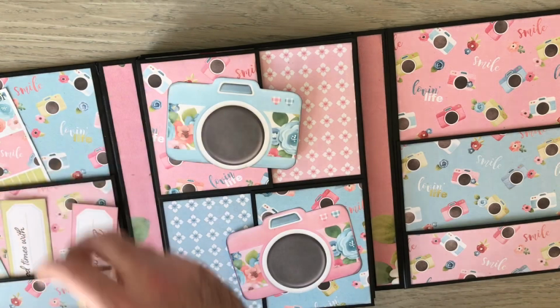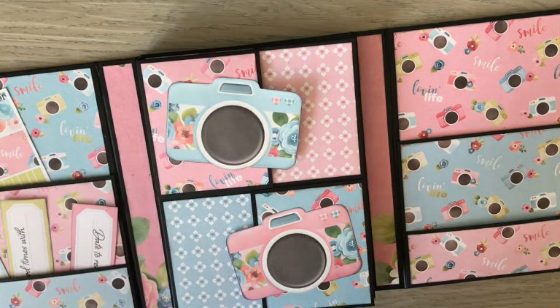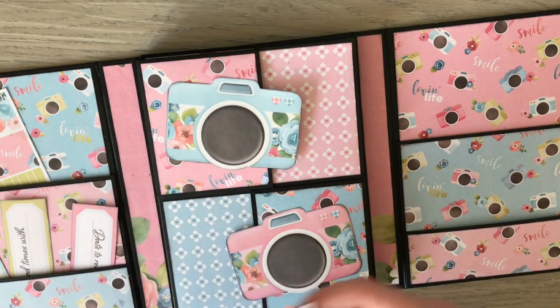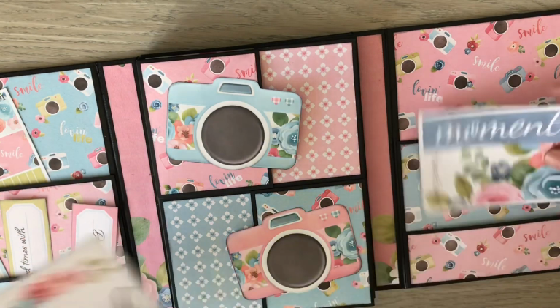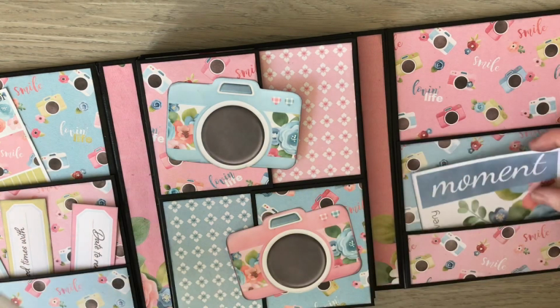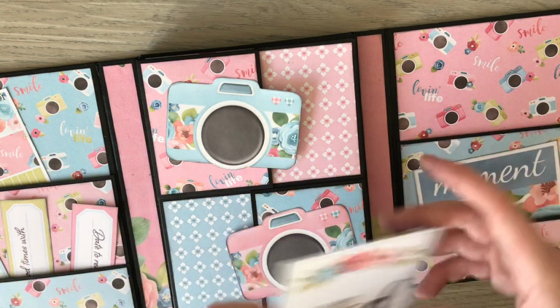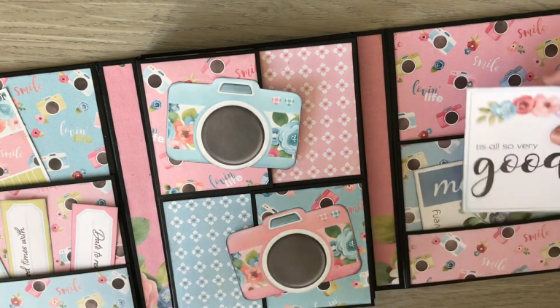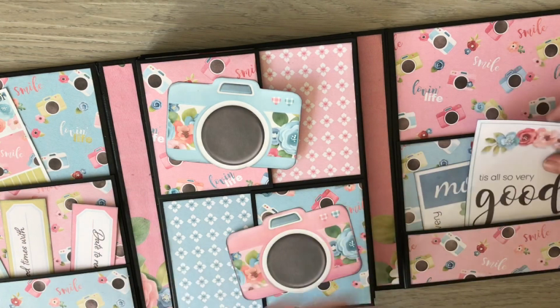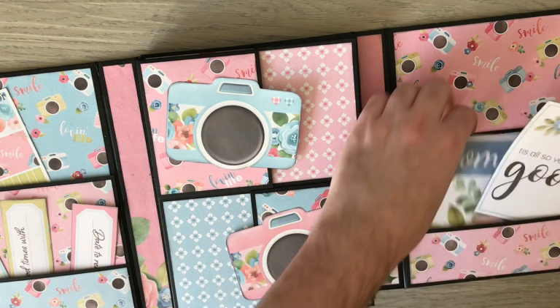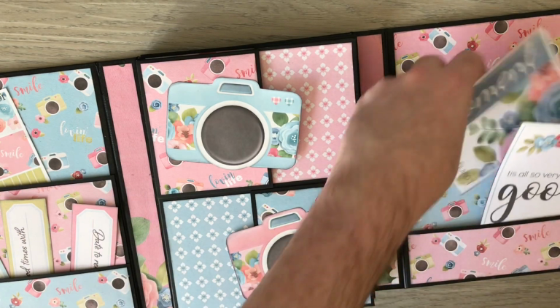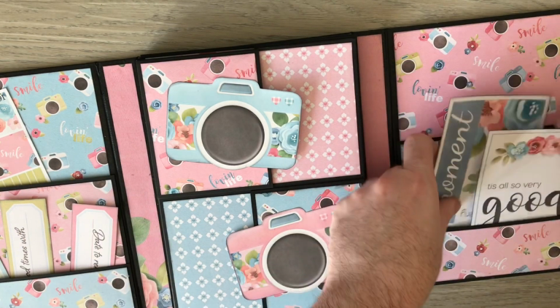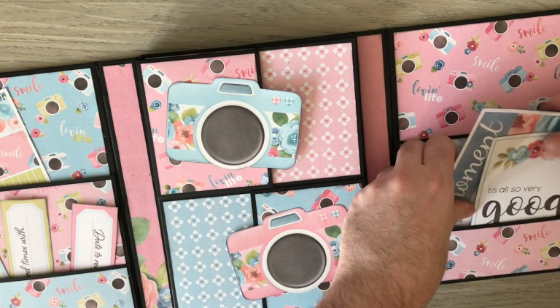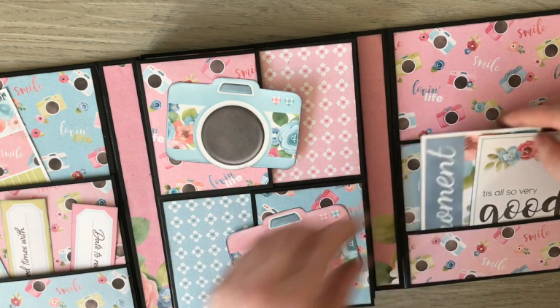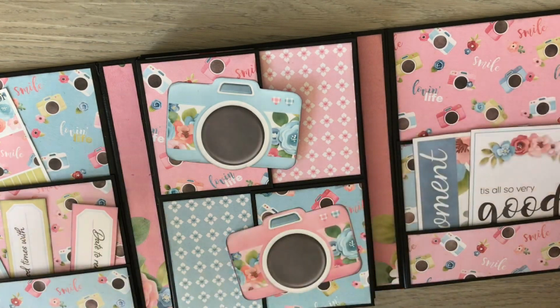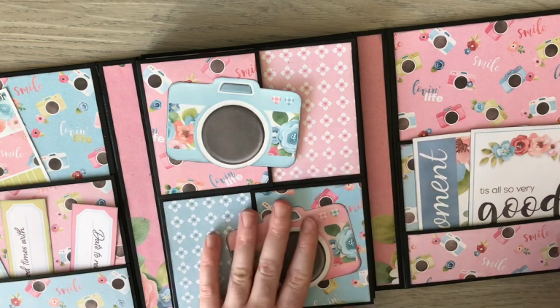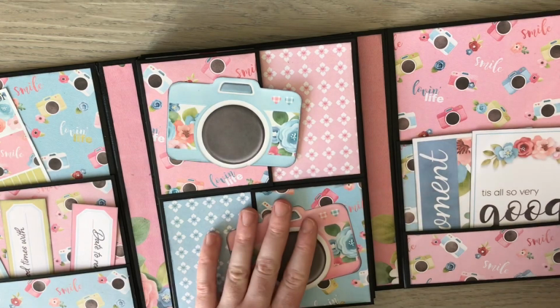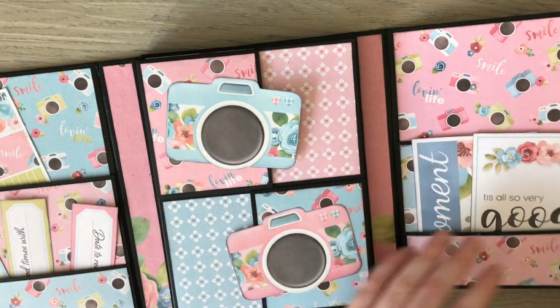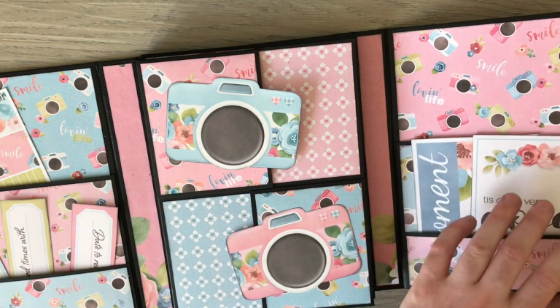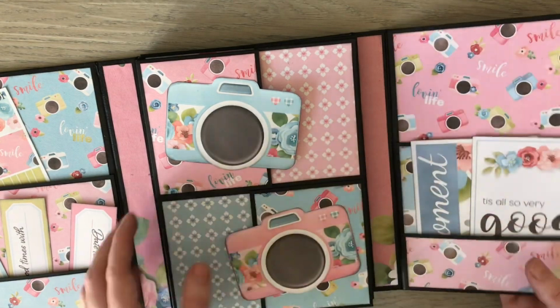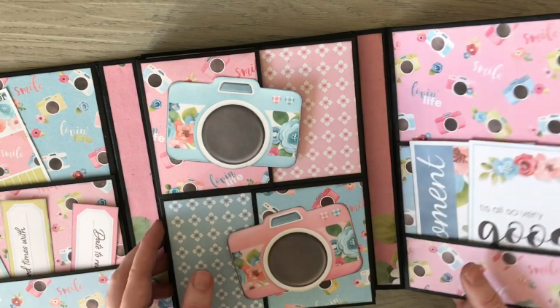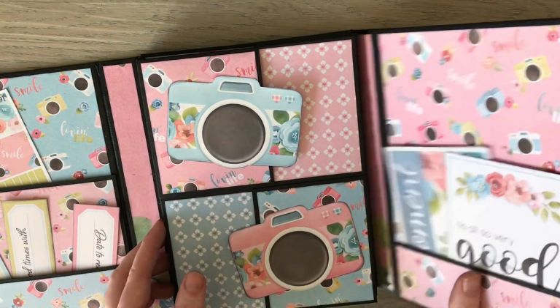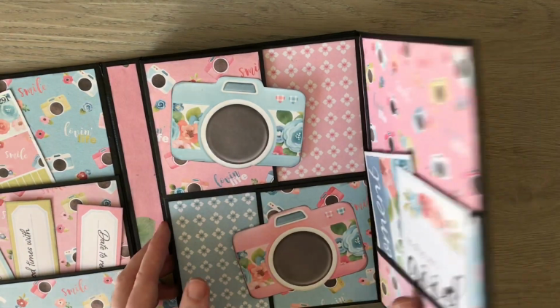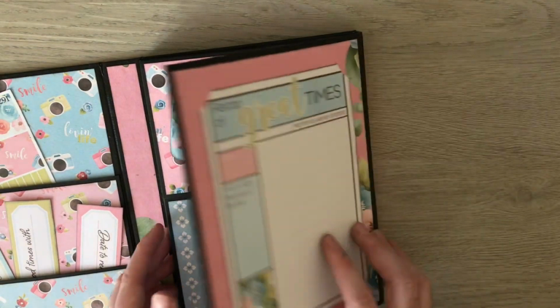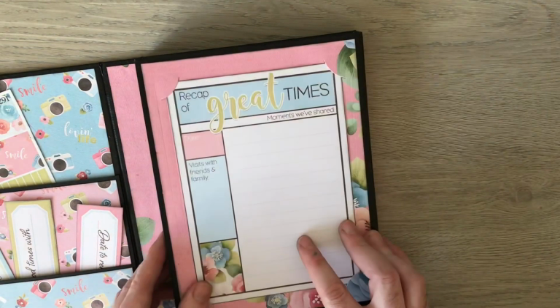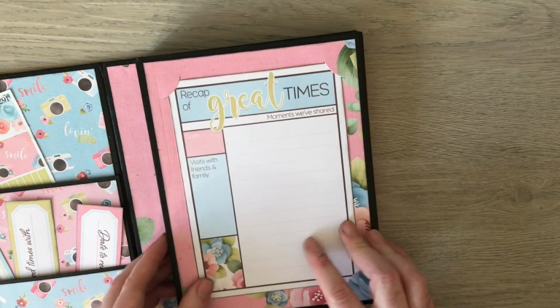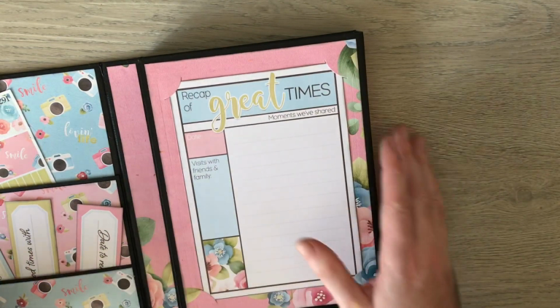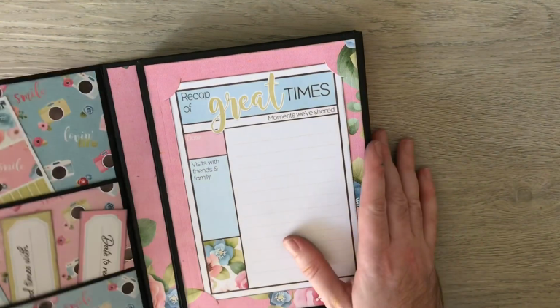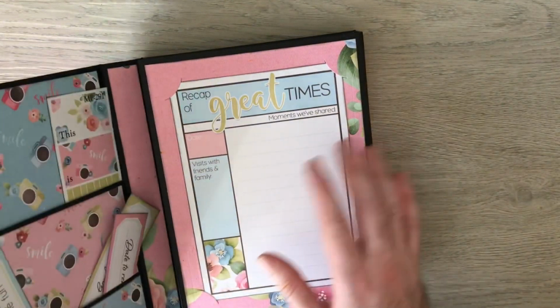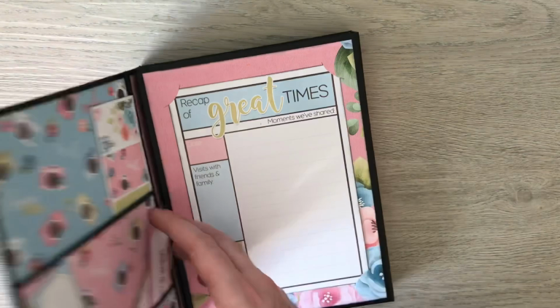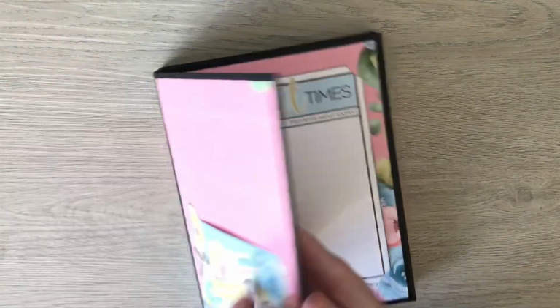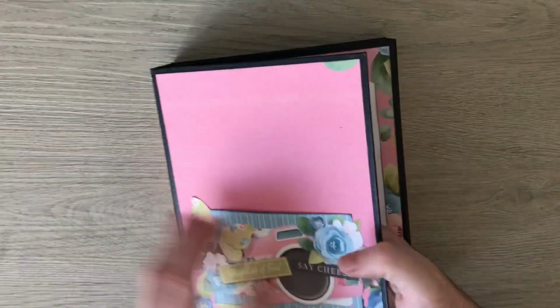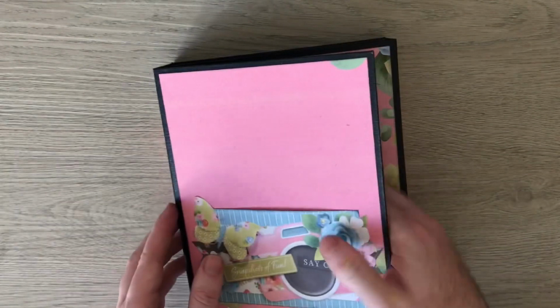It's a nice easy quick project, which is what I'm all about, but obviously it can be personalized for whatever occasion just depending on the papers you use. It'll all fold up and magnetize shut.